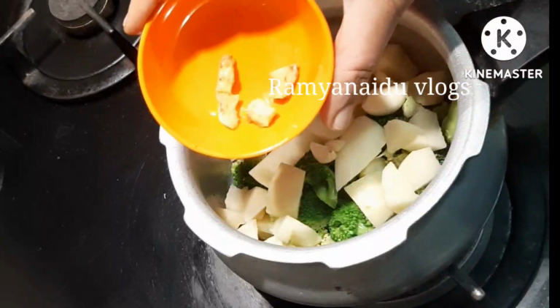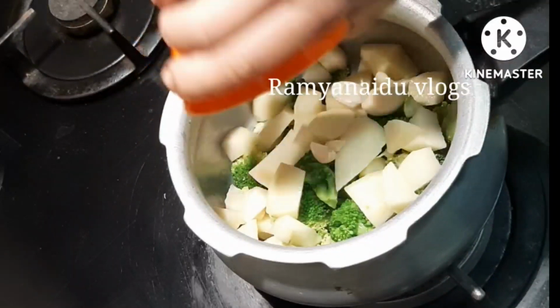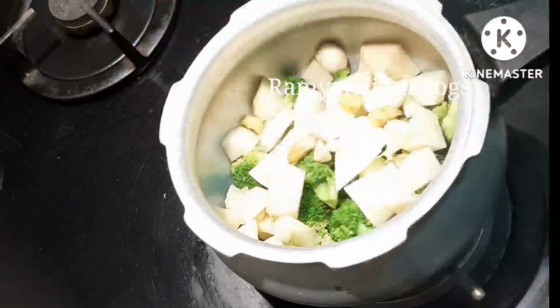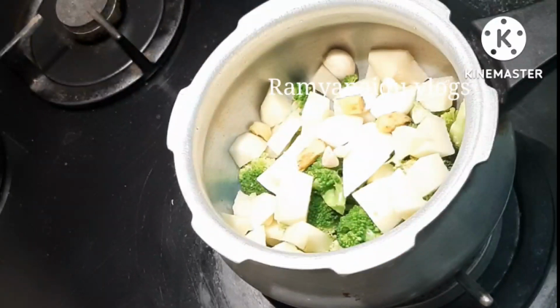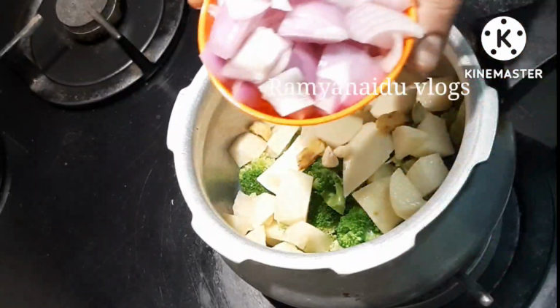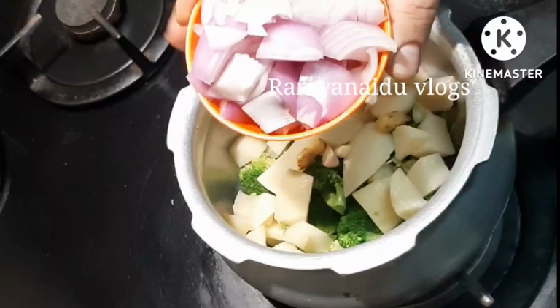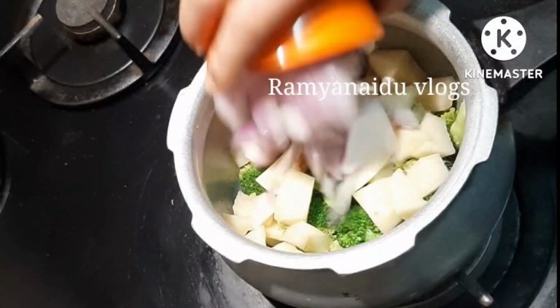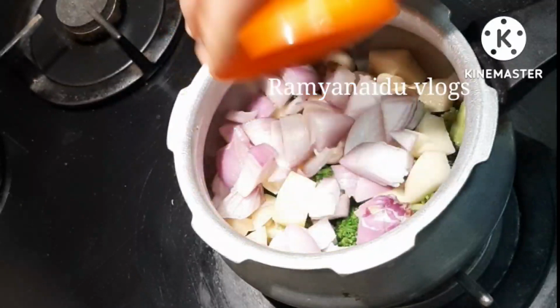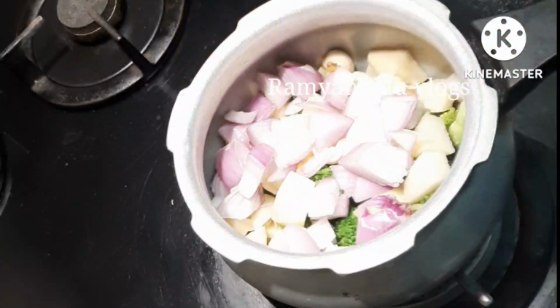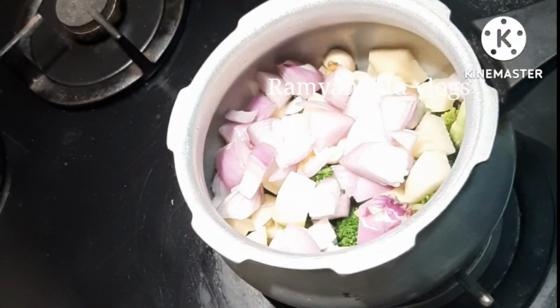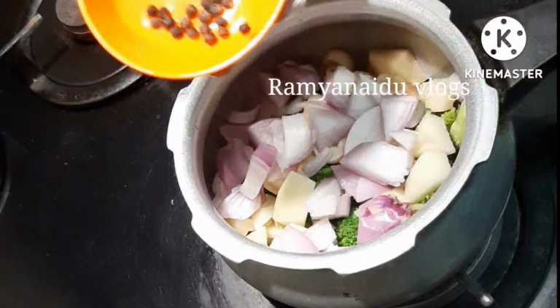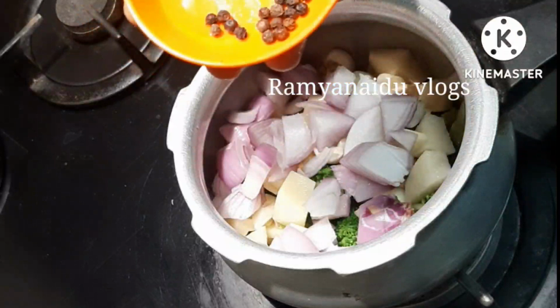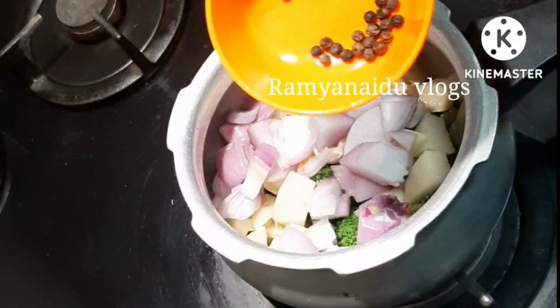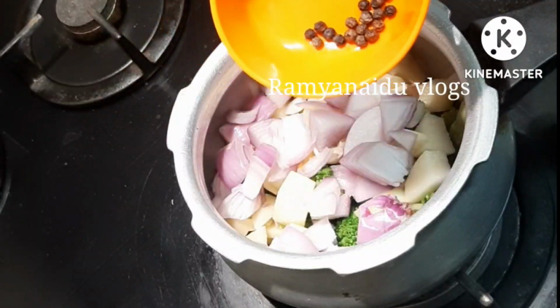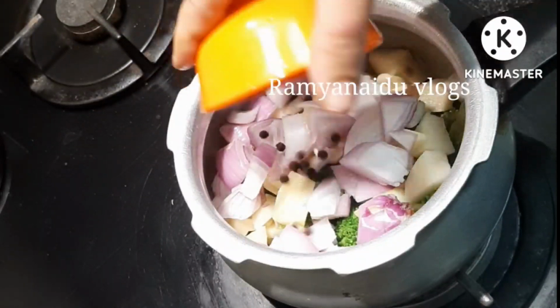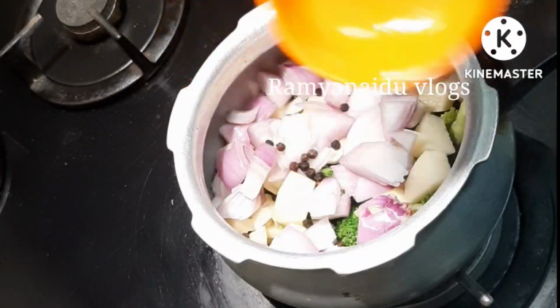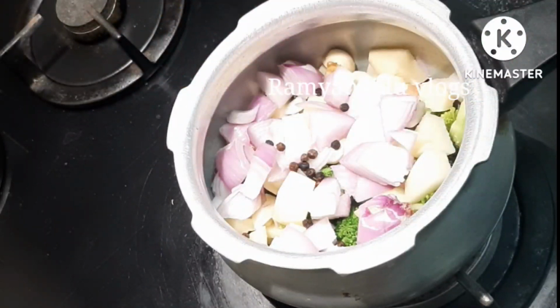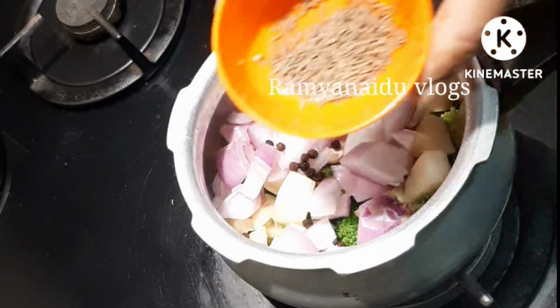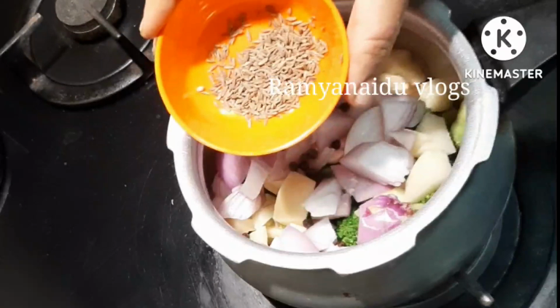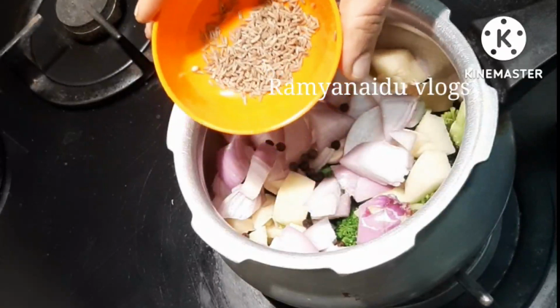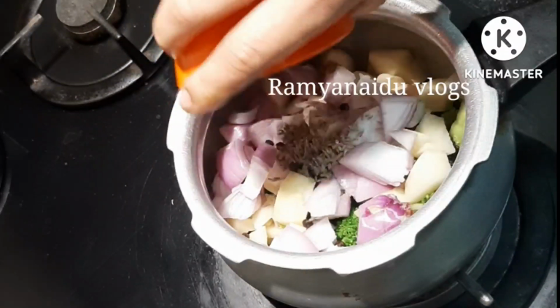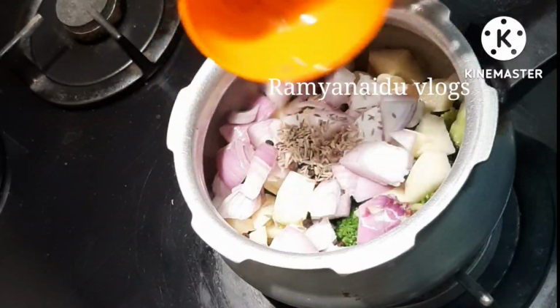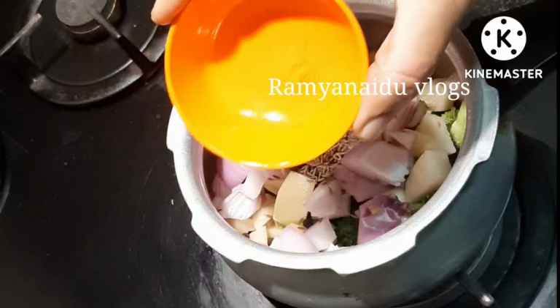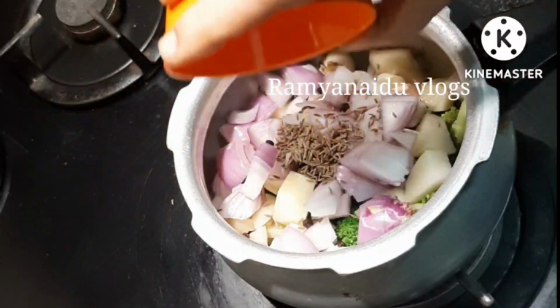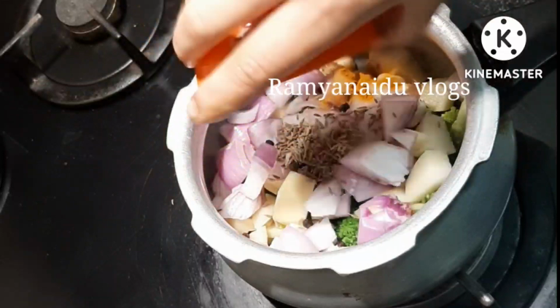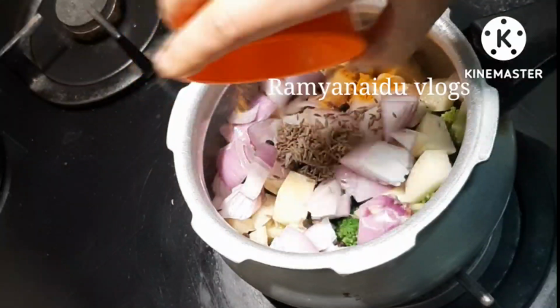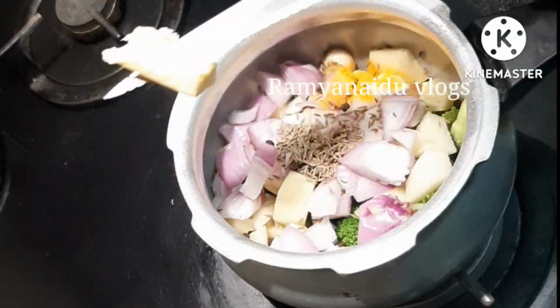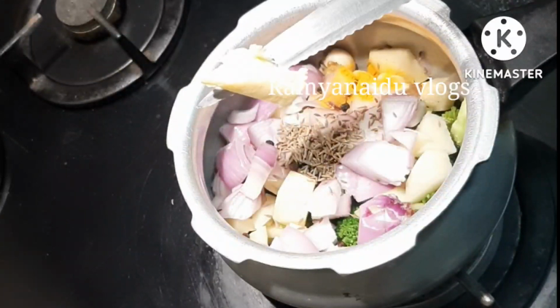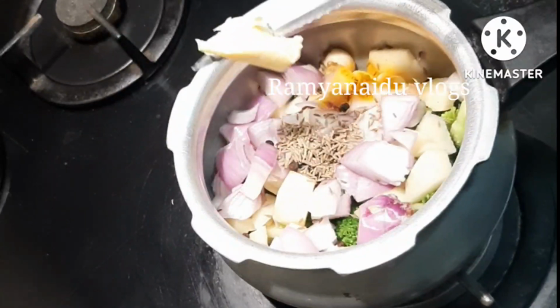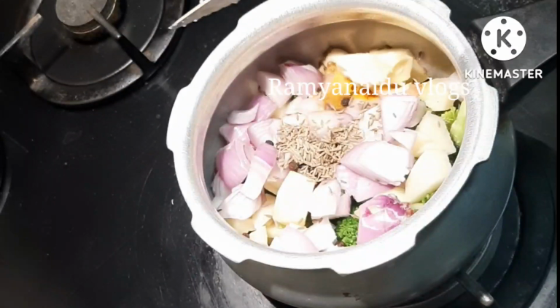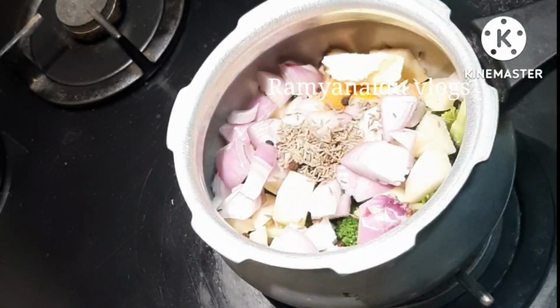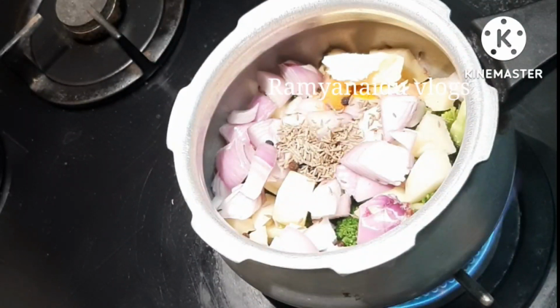And ginger, onions — one big chopped — and peppercorns 10 to 15, and jeera one tablespoon, a pinch of turmeric, and one tablespoon of butter.